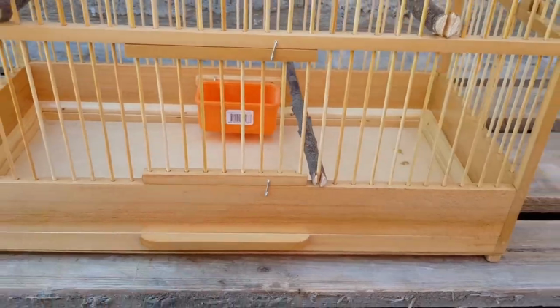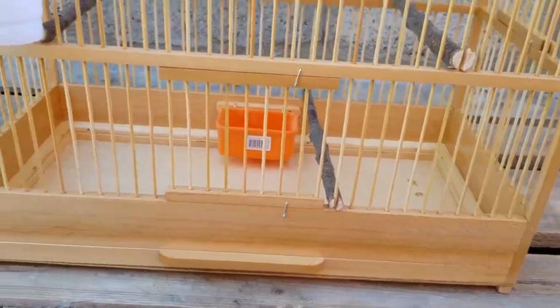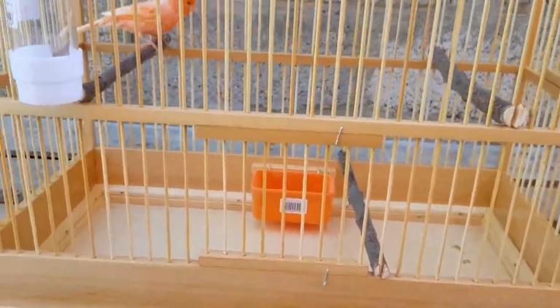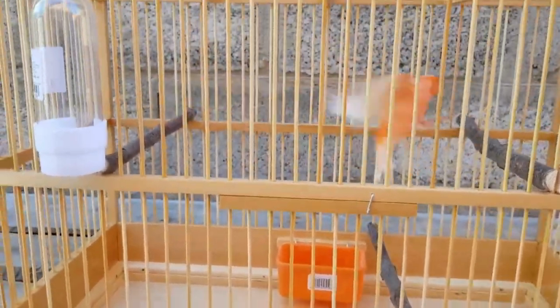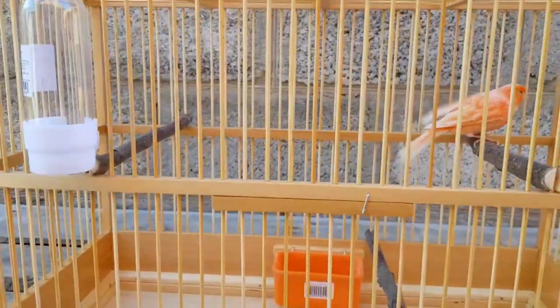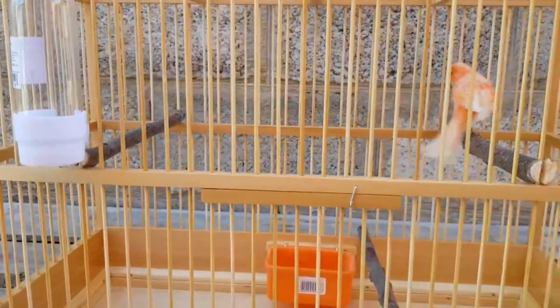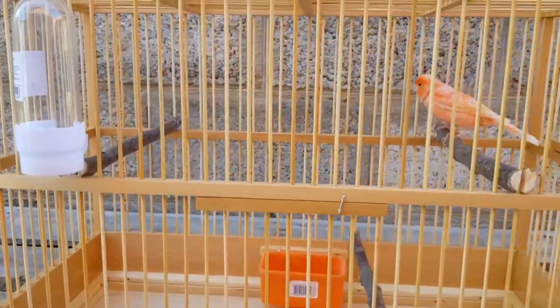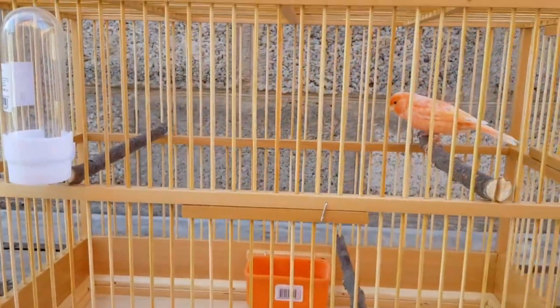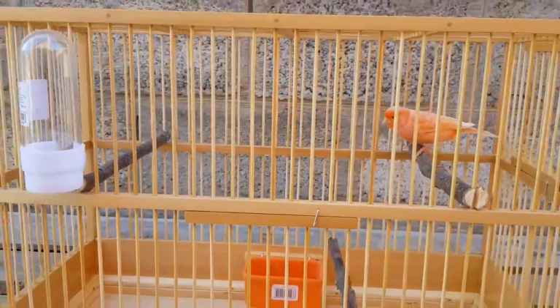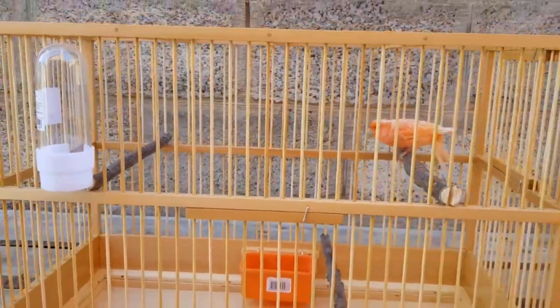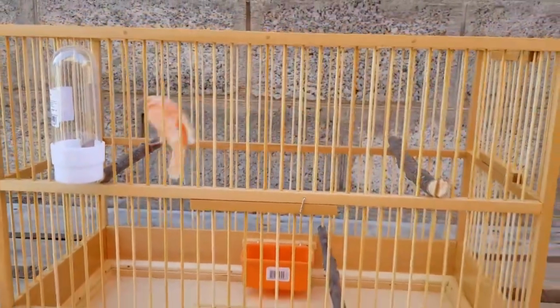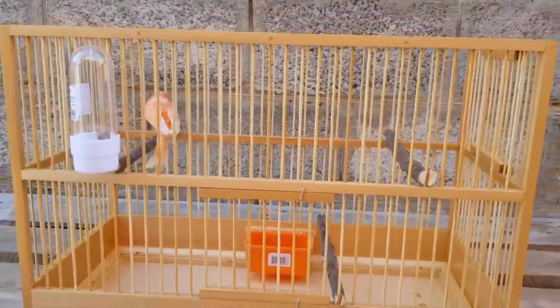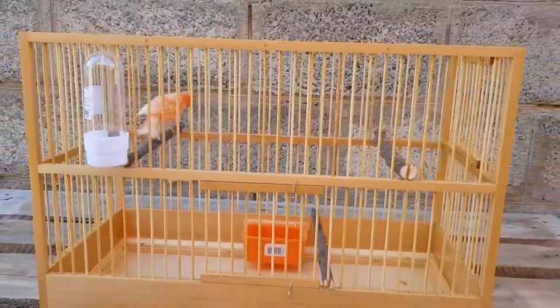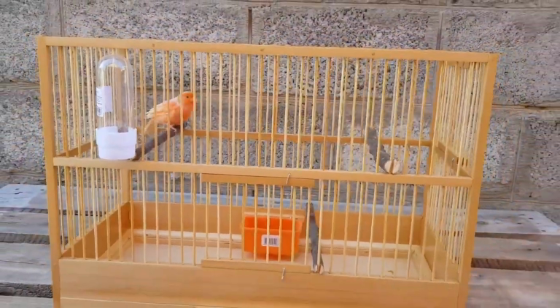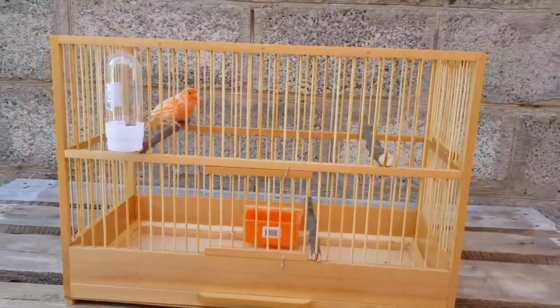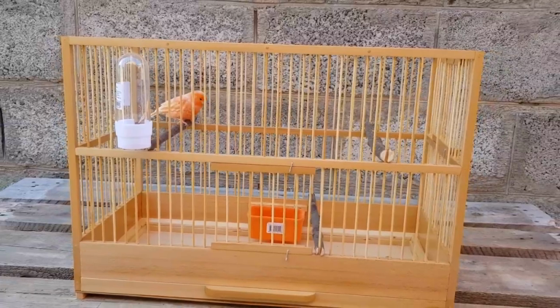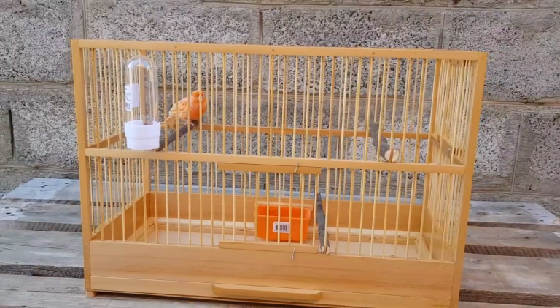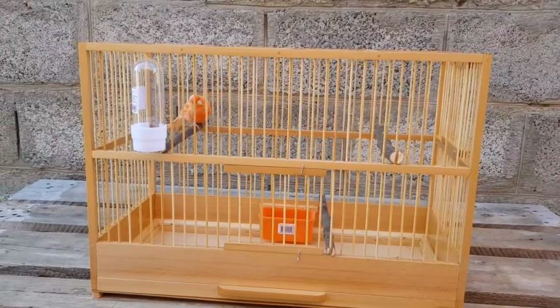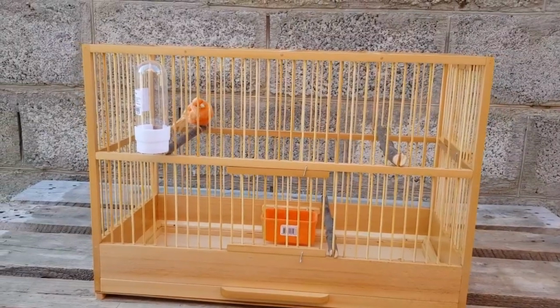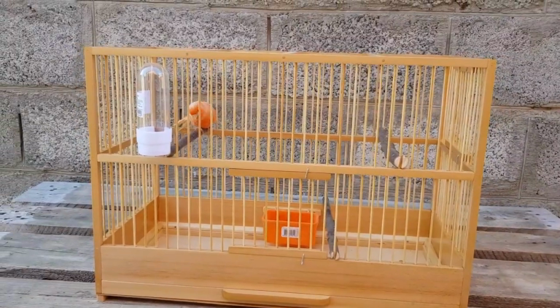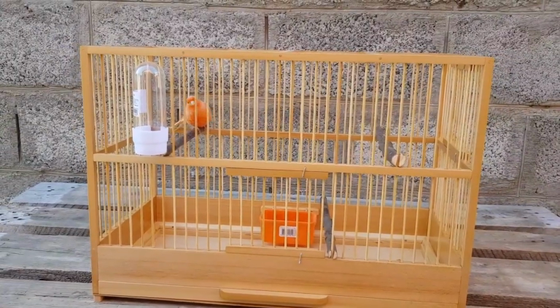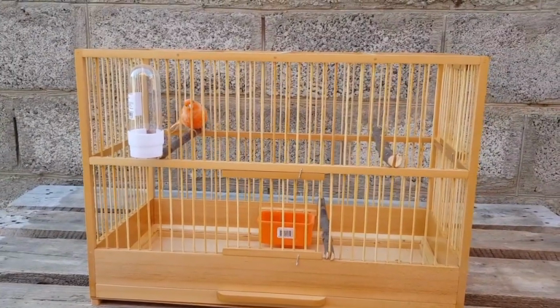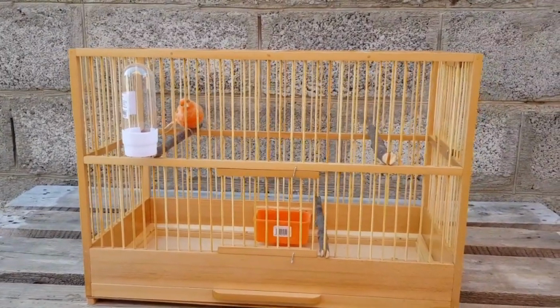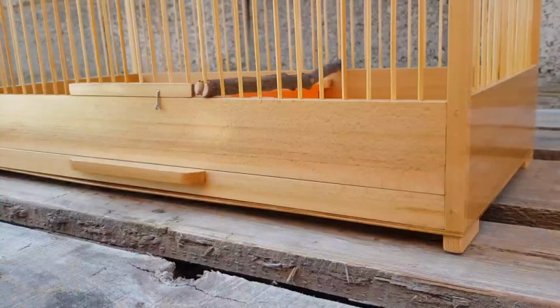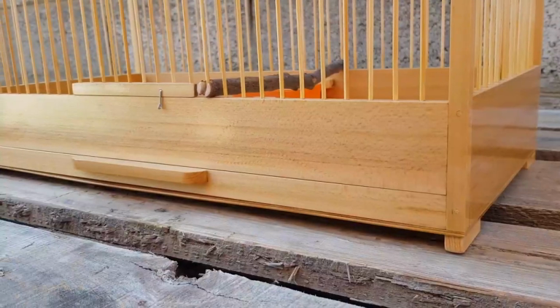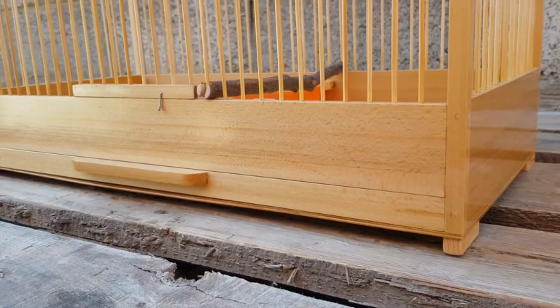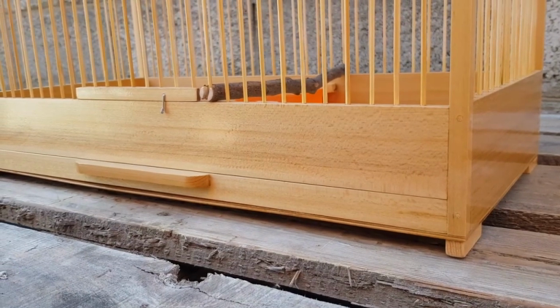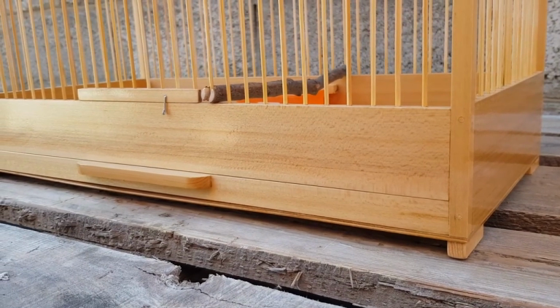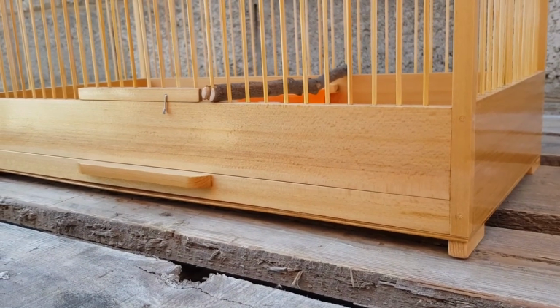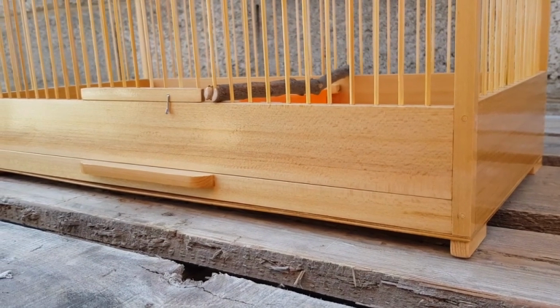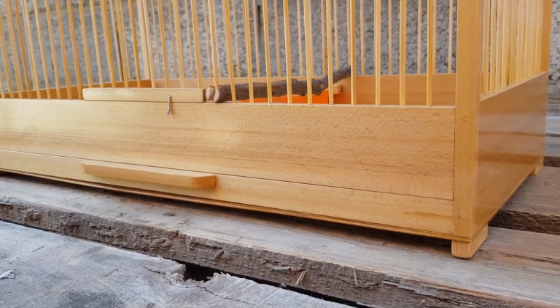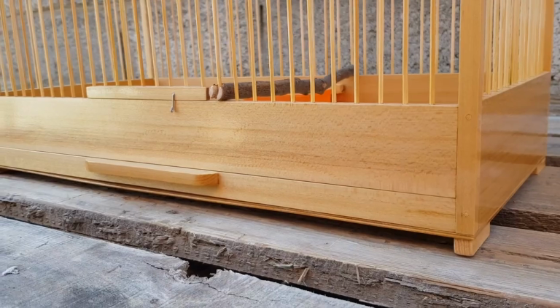Вот такие вот самочки — канарейки. Клетки отправляются почтой России, надежно, качественно, аккуратно — почта довозит аккуратно и надежно.